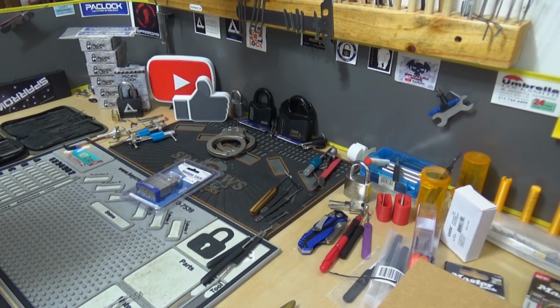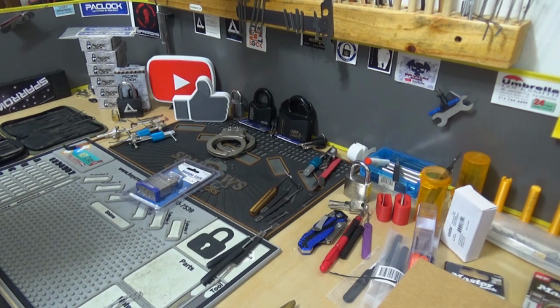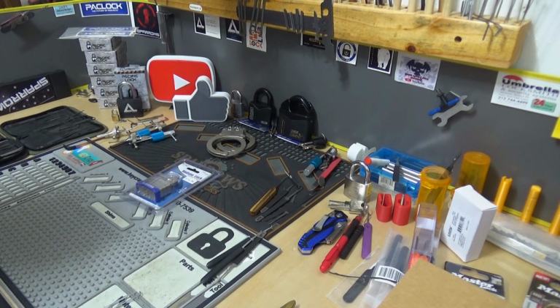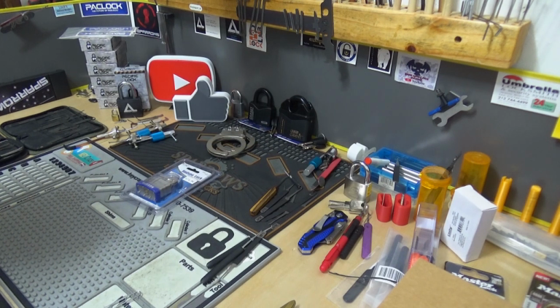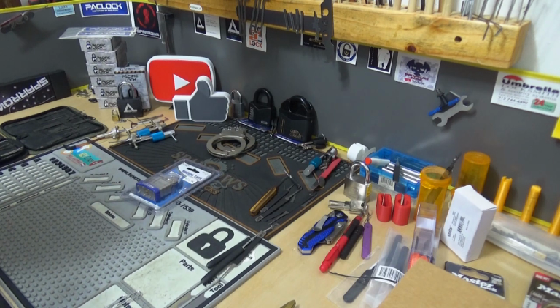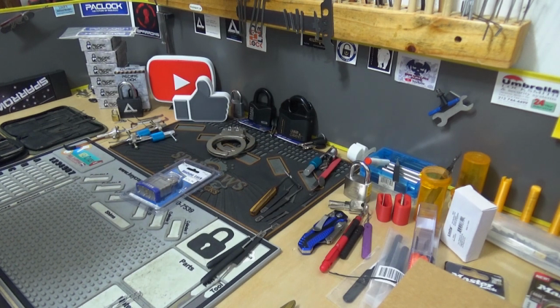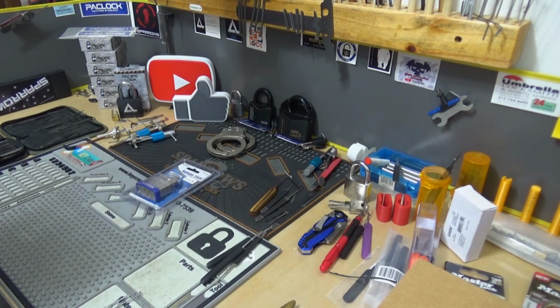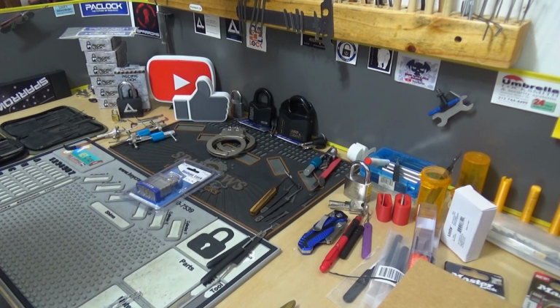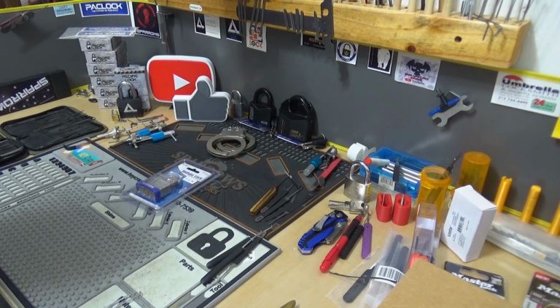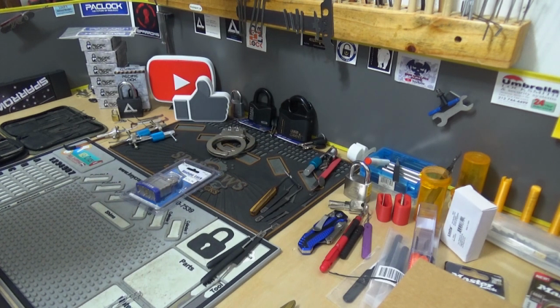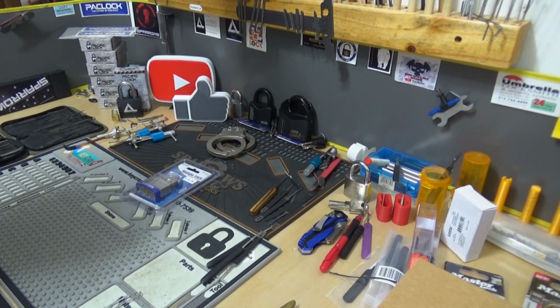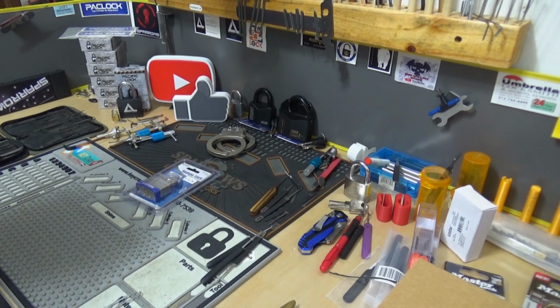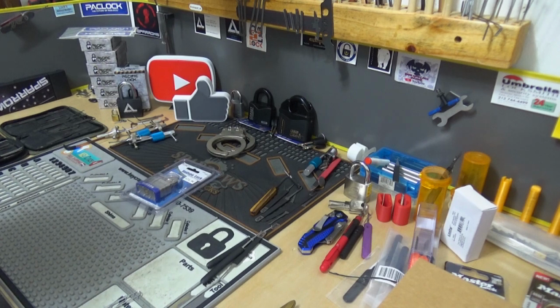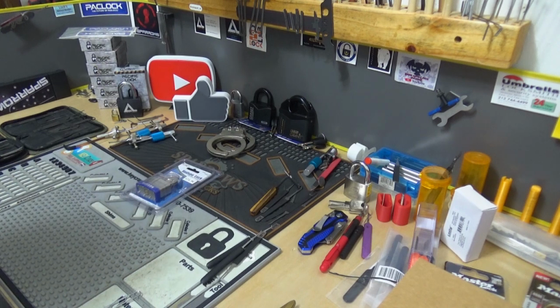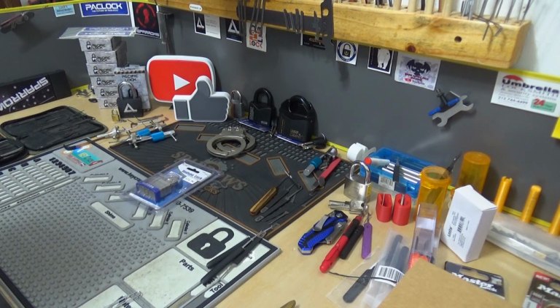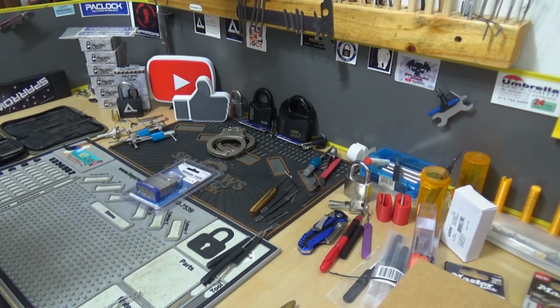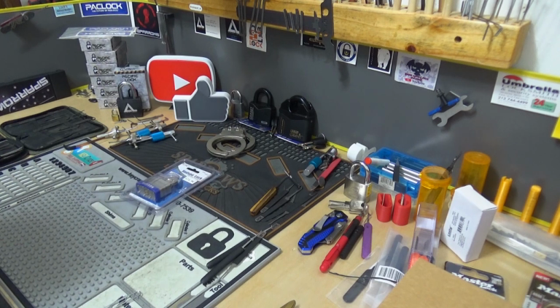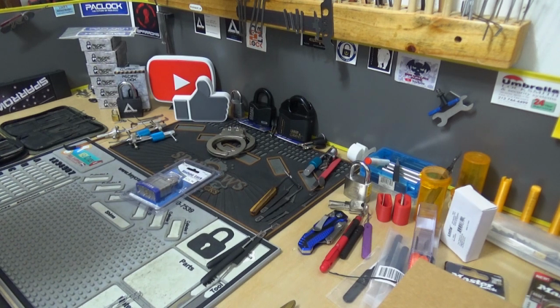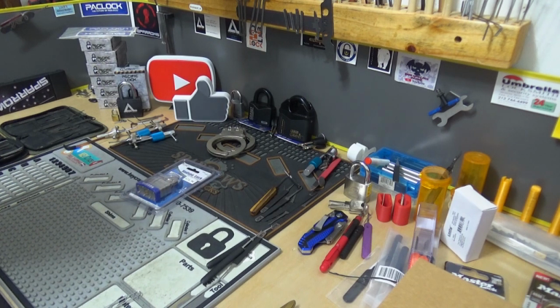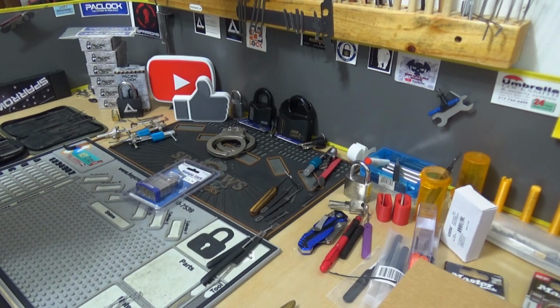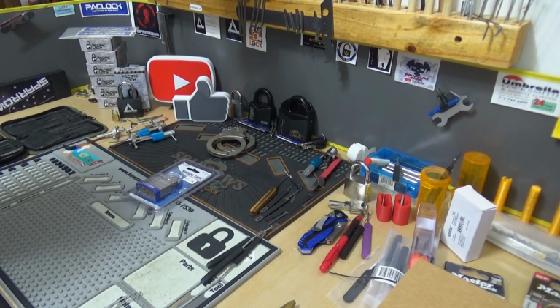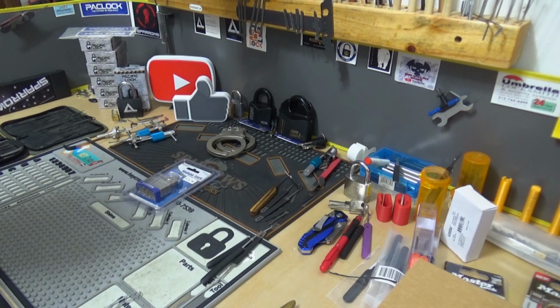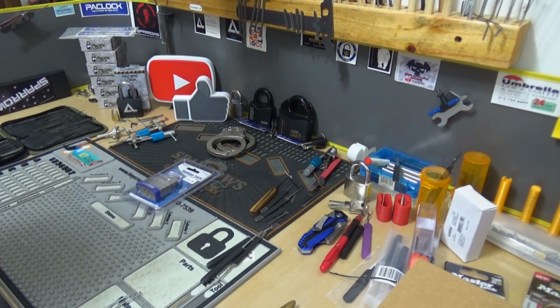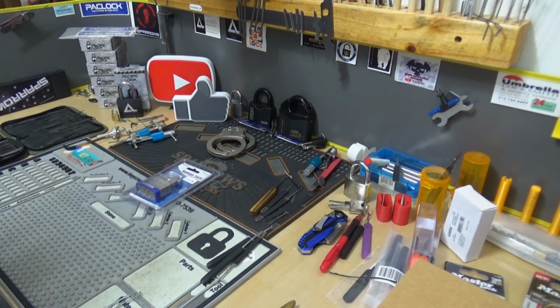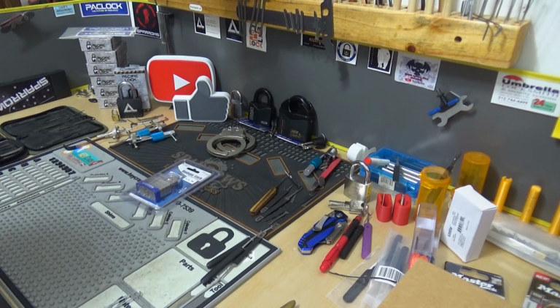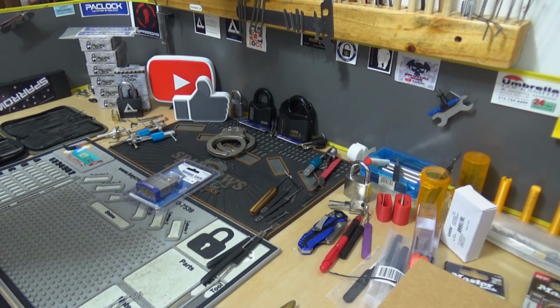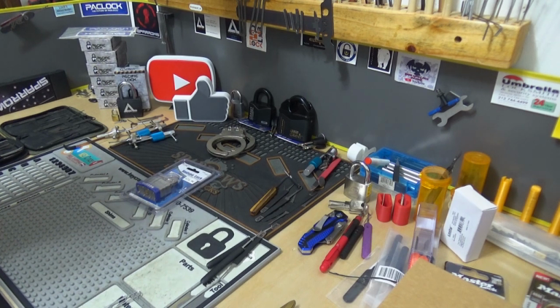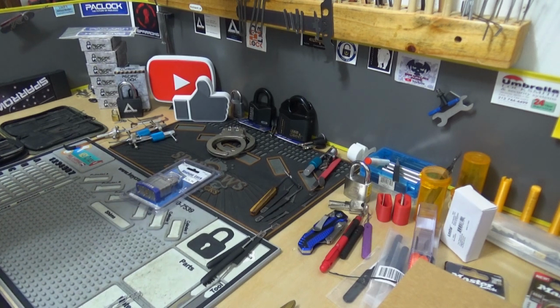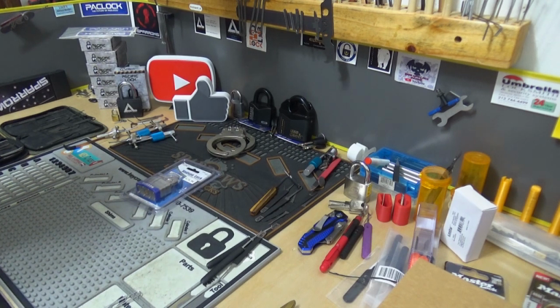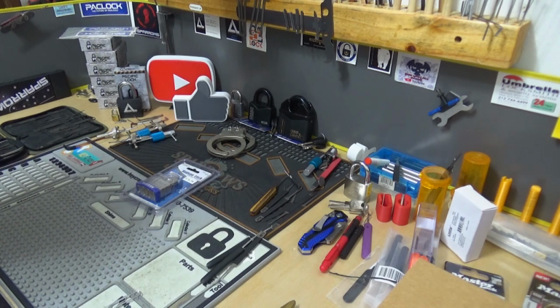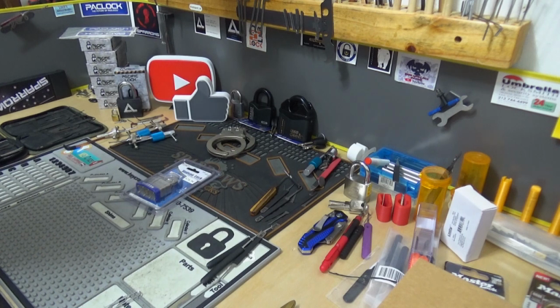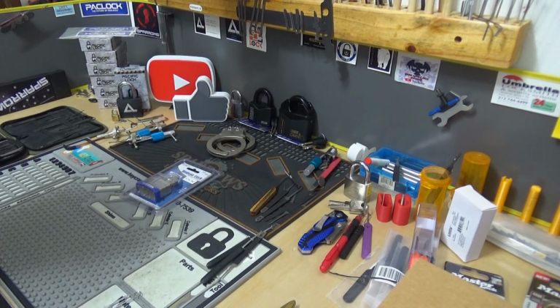All right, y'all. Welcome back to another episode of Stock Lock Sunday. My name is Albert LaBelle, and I am a lock junkie. That's right — I got so many locks, and I just want more.